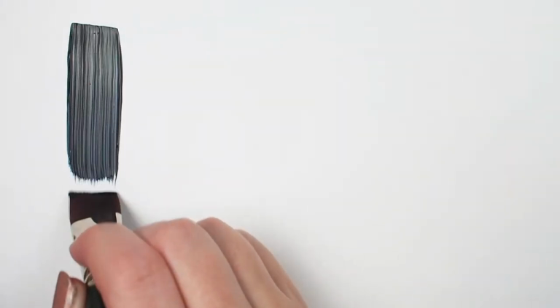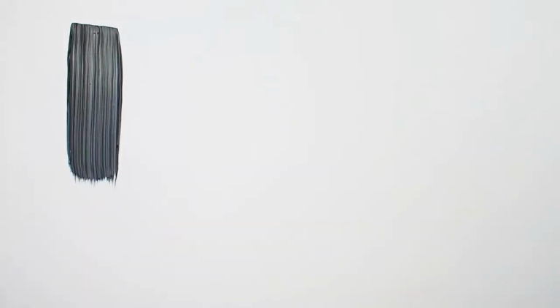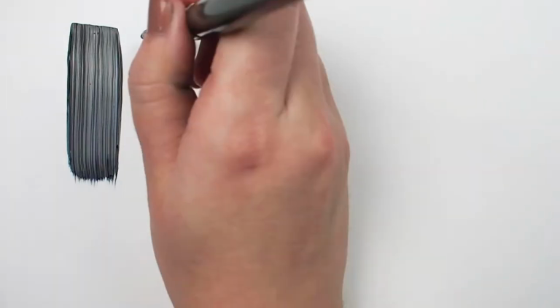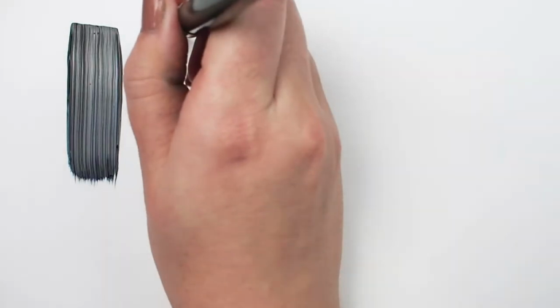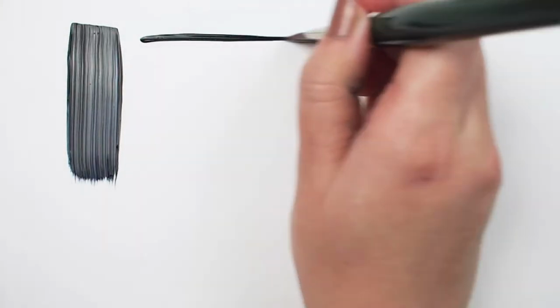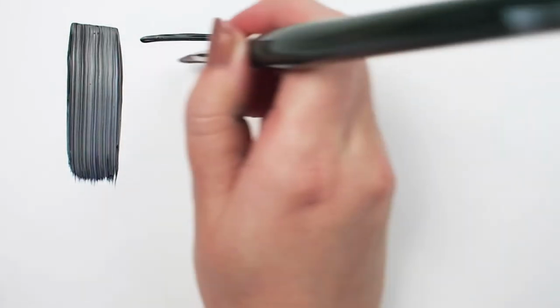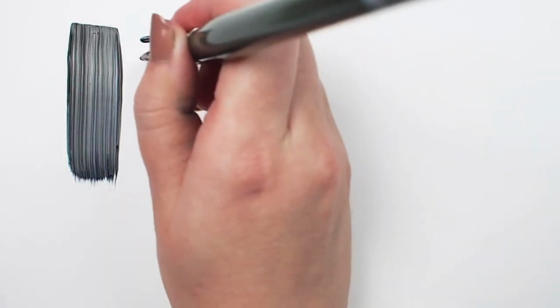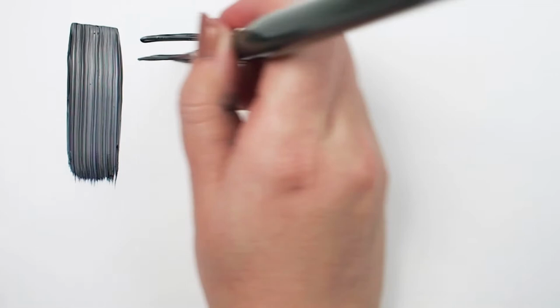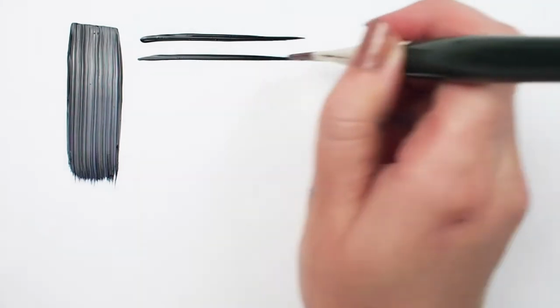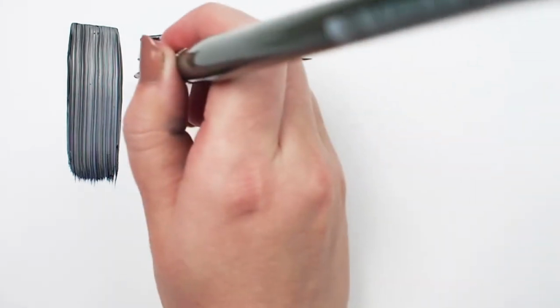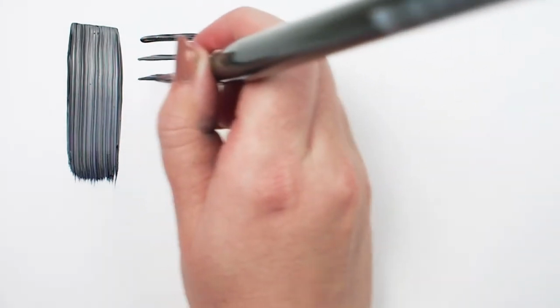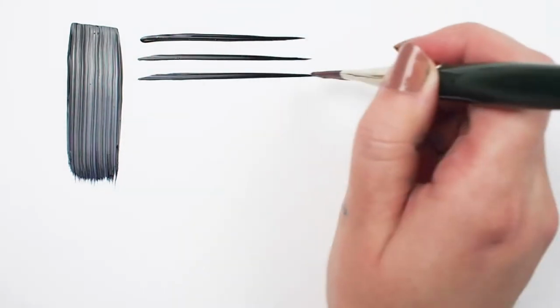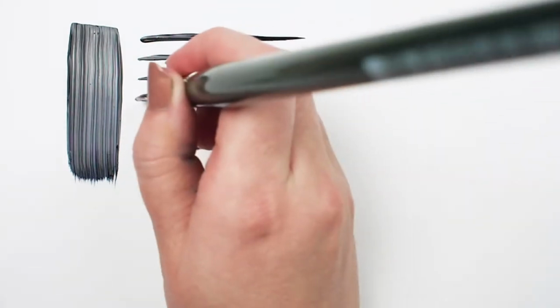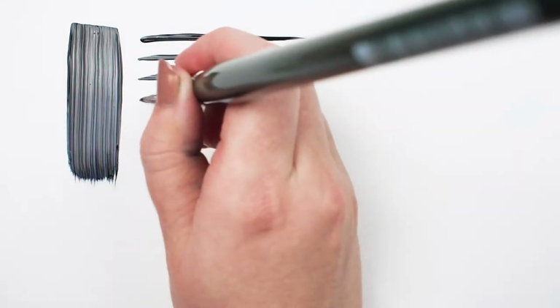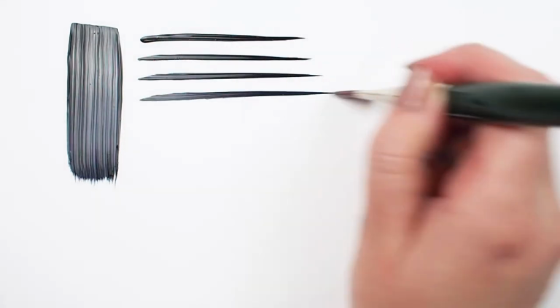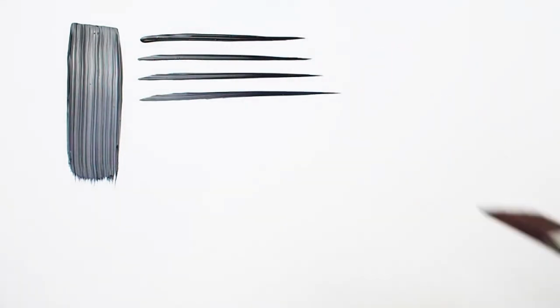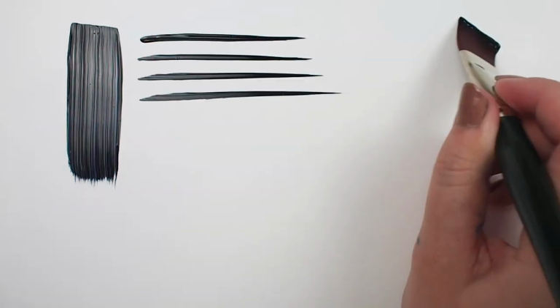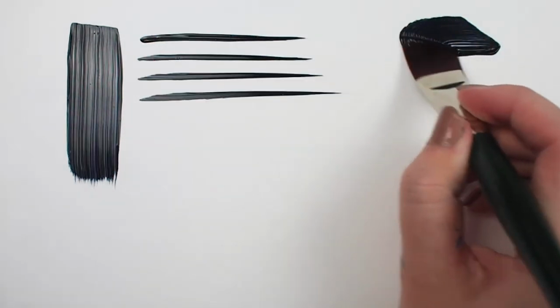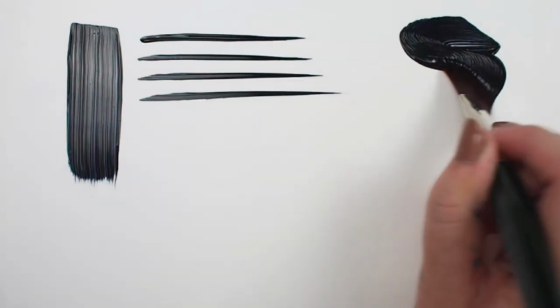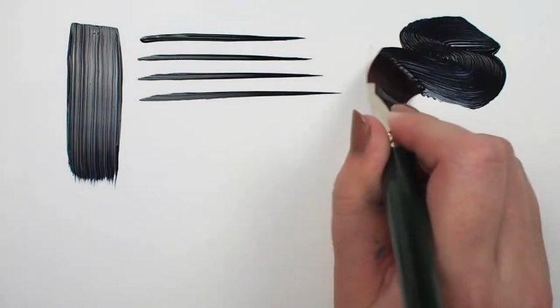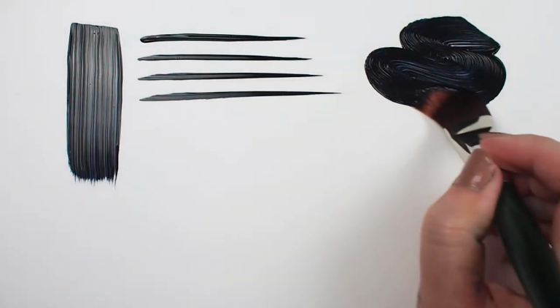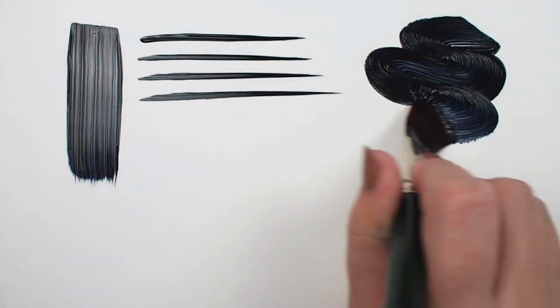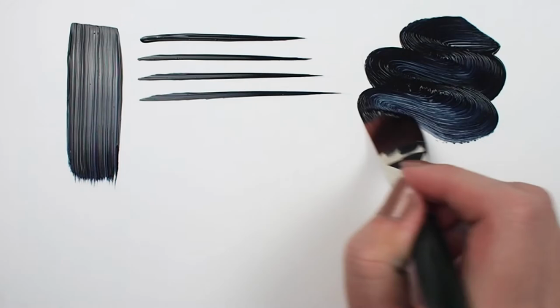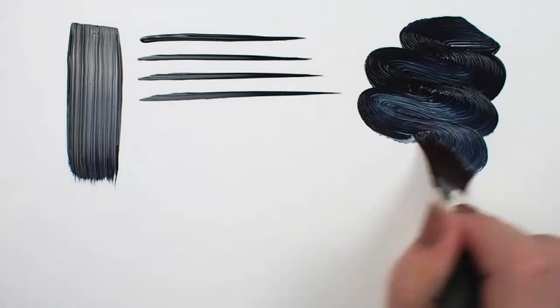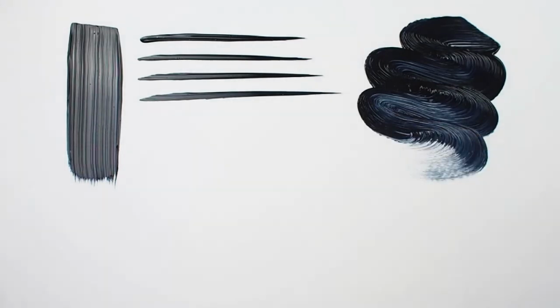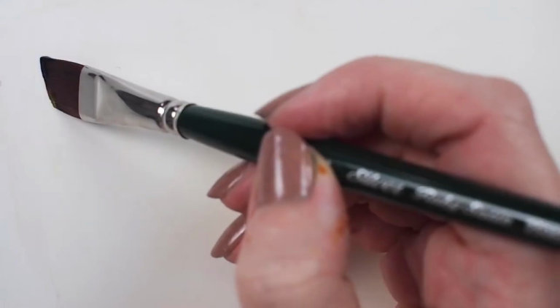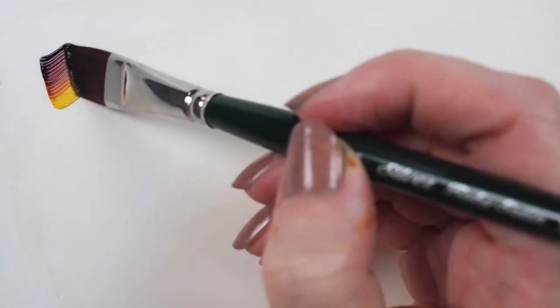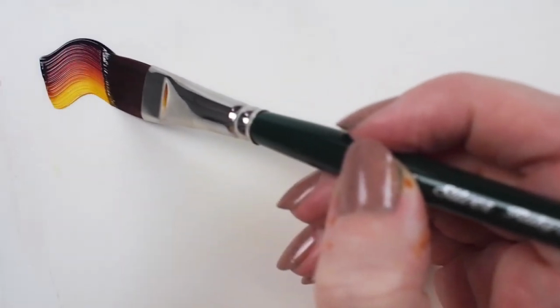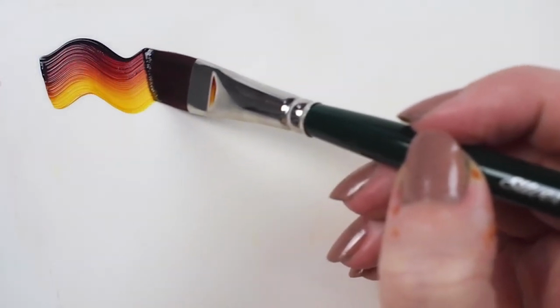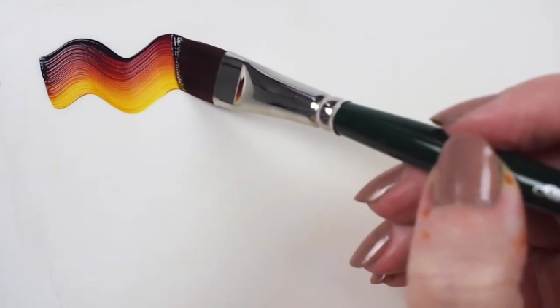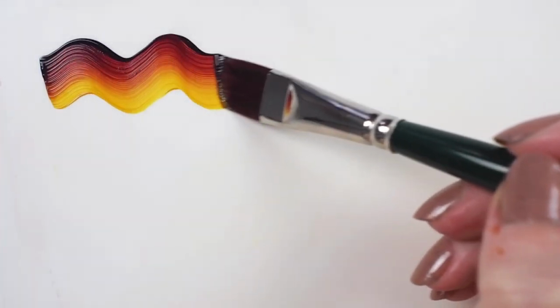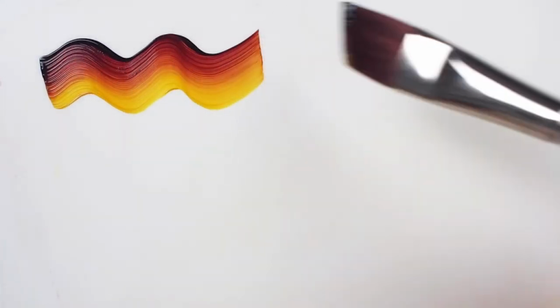This brush shape is similar to a flat but with an angled end, so you'll get the coverage you might expect, but with some added opportunities for unique mark making due to the tapered edge.